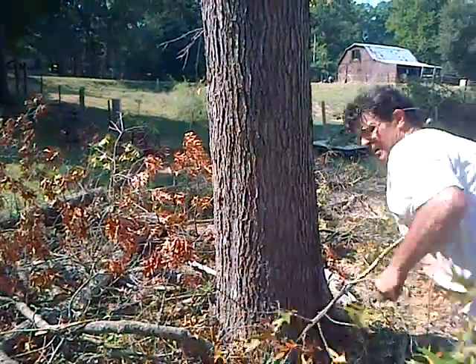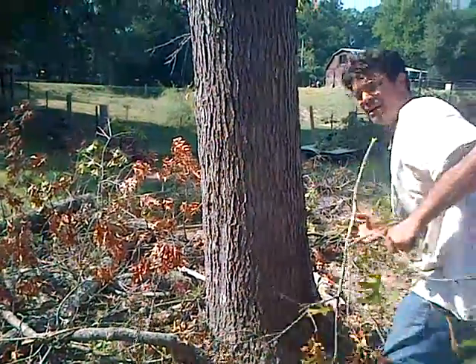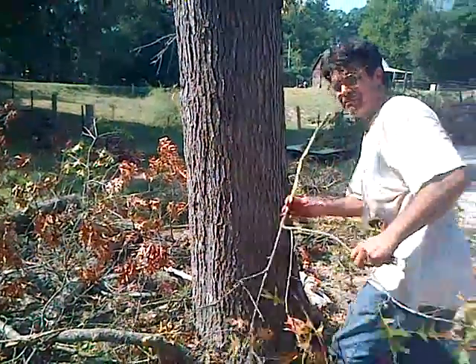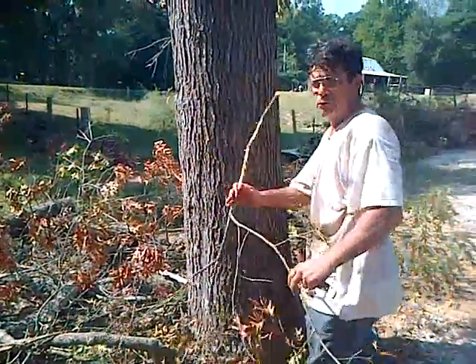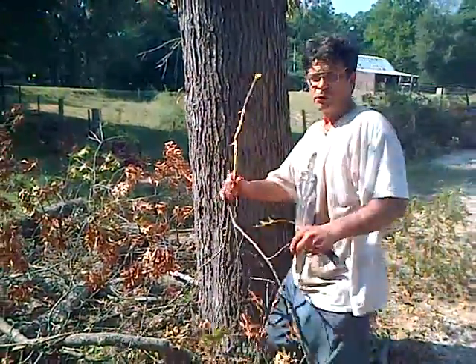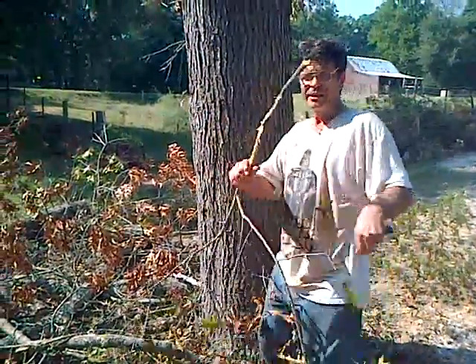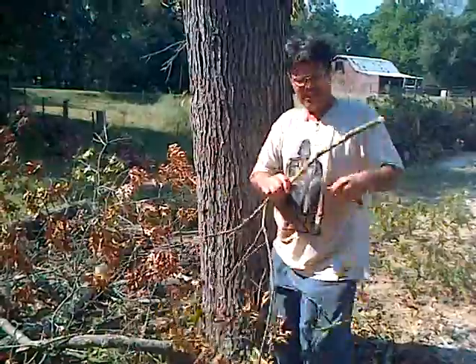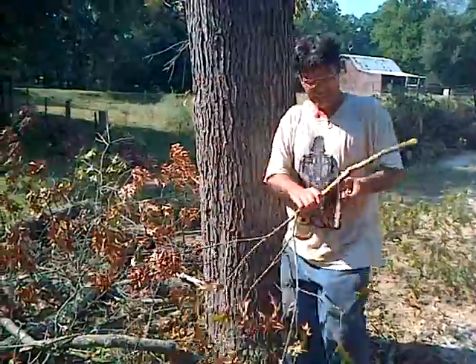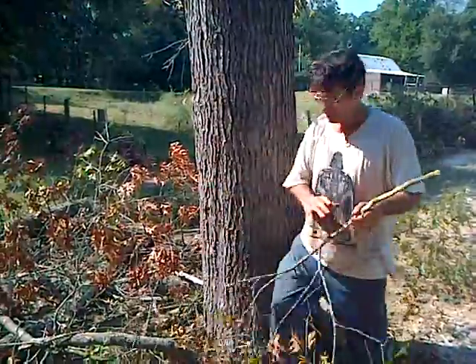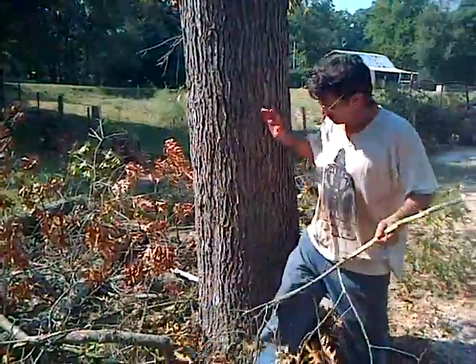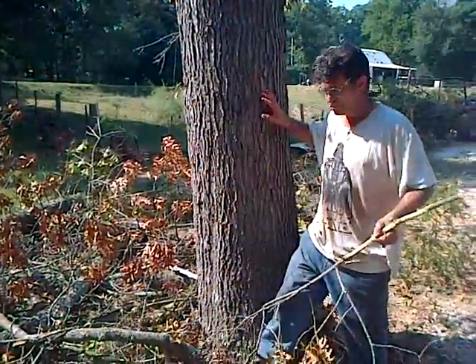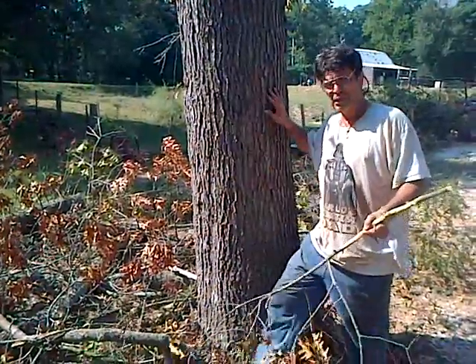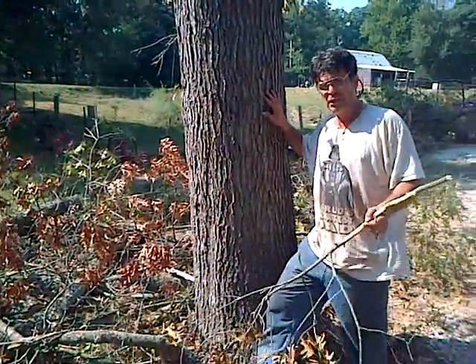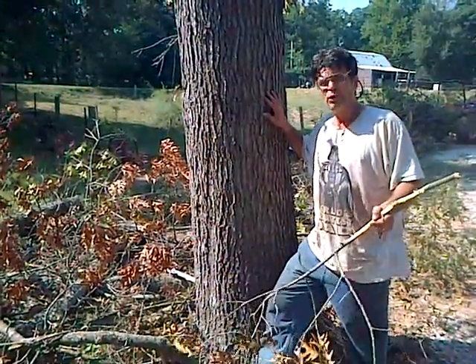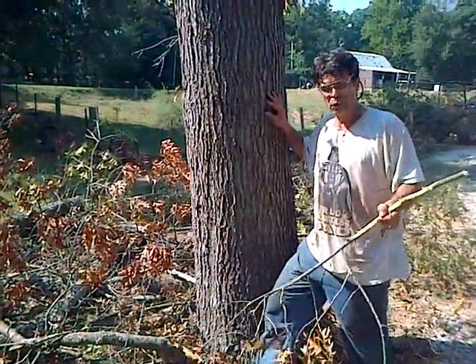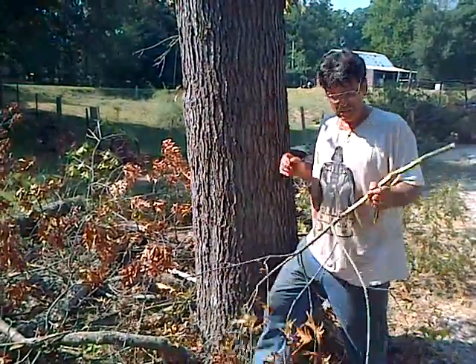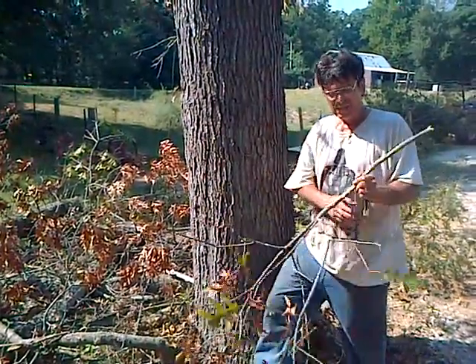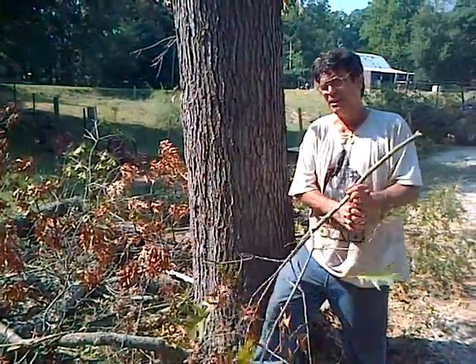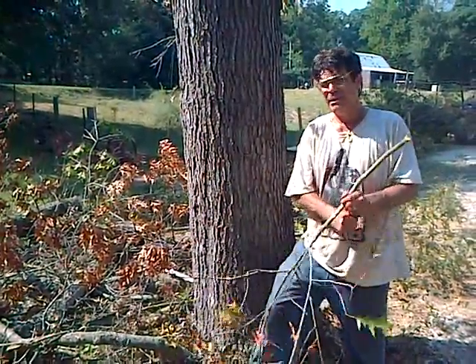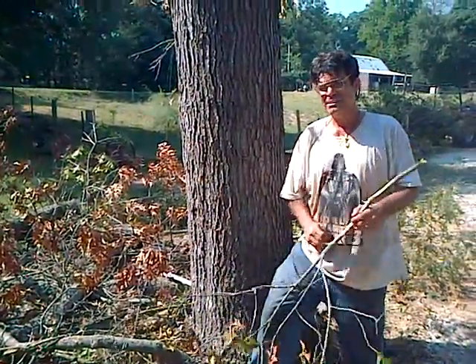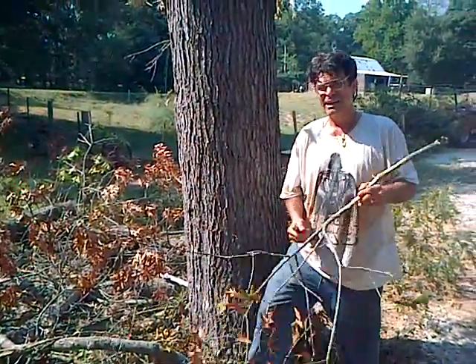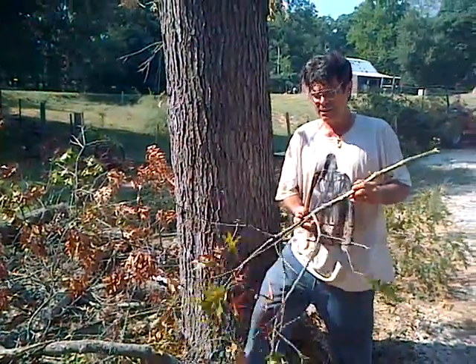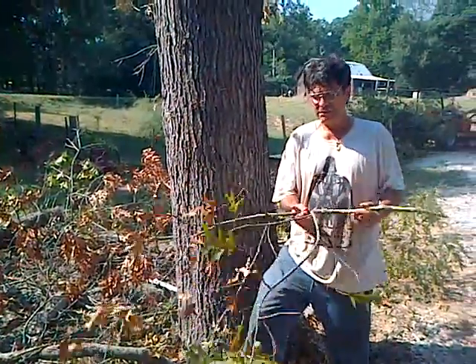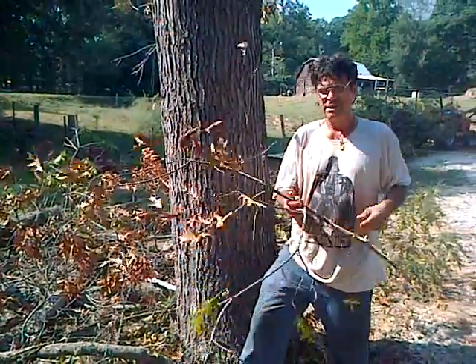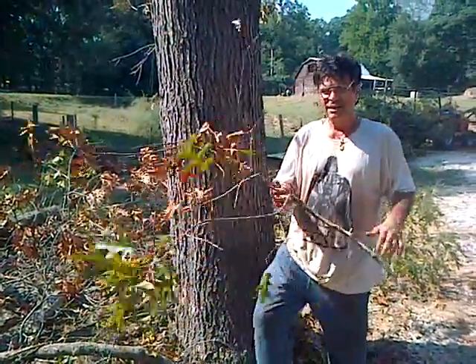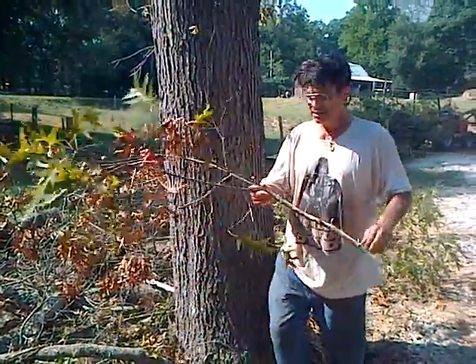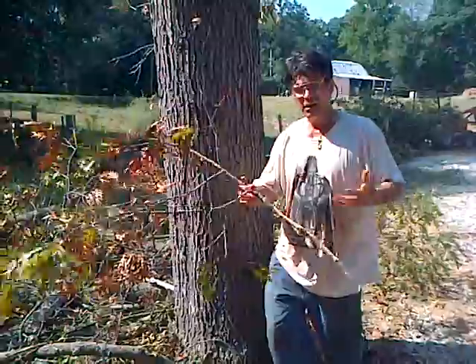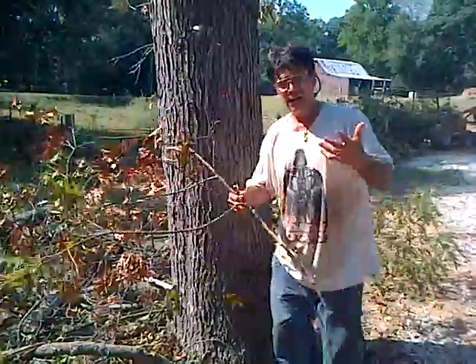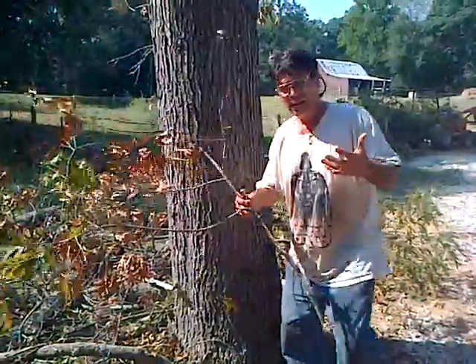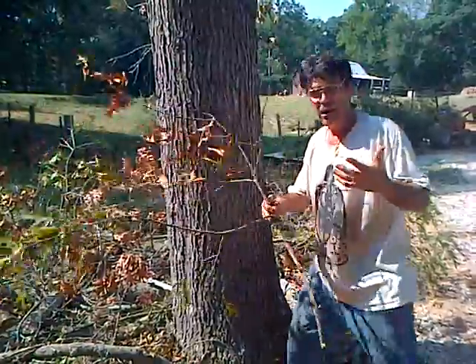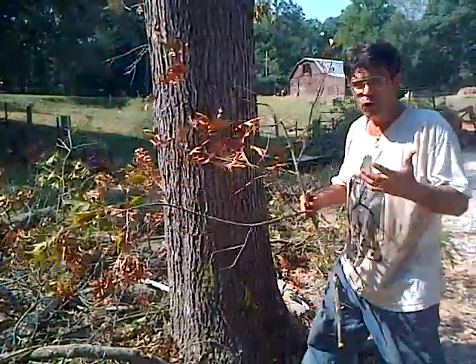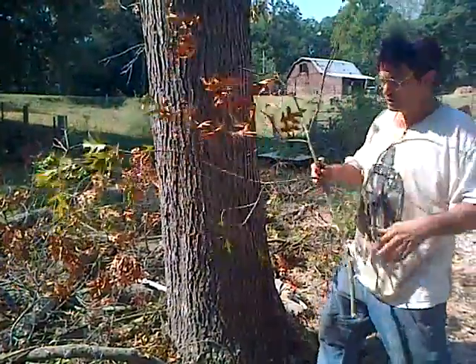Hi, I'm Phil Berwick and this is a big red oak that I'm having to take down today because it died of oak wilt.